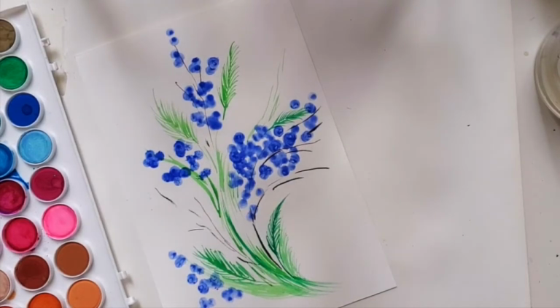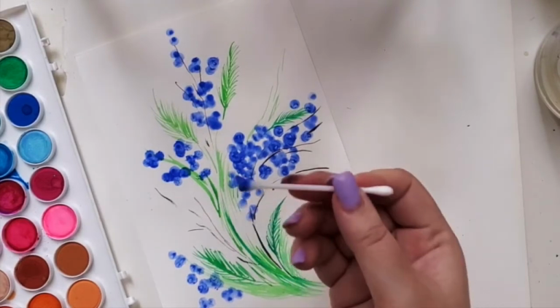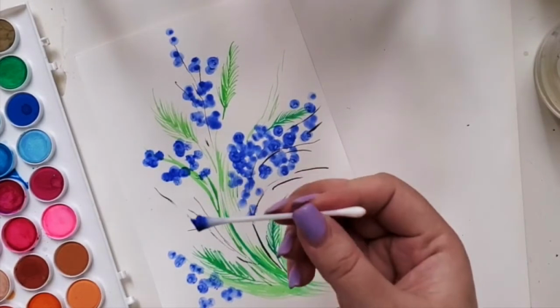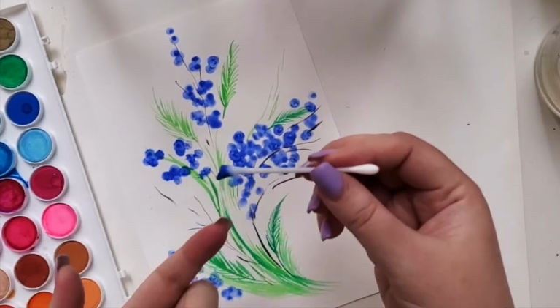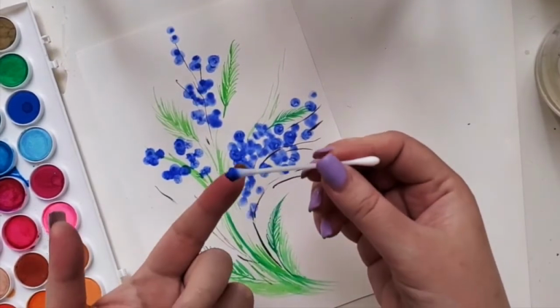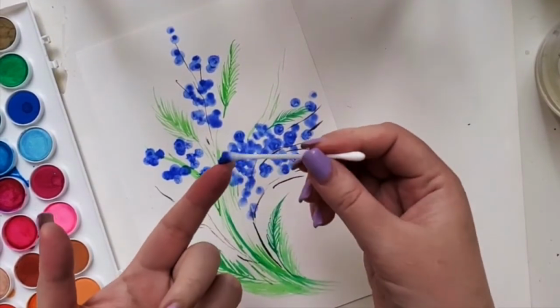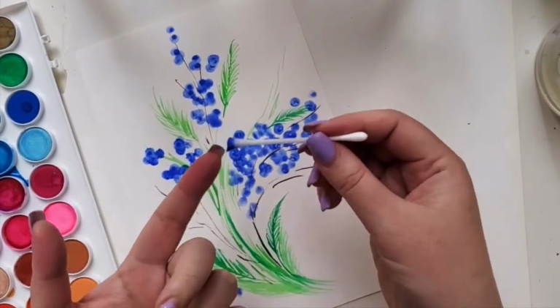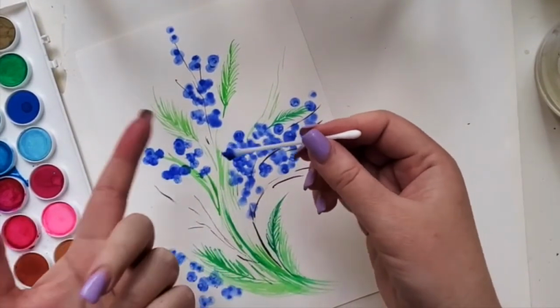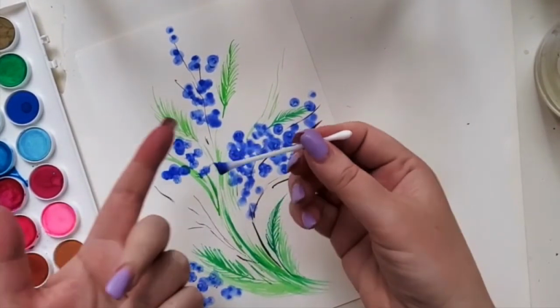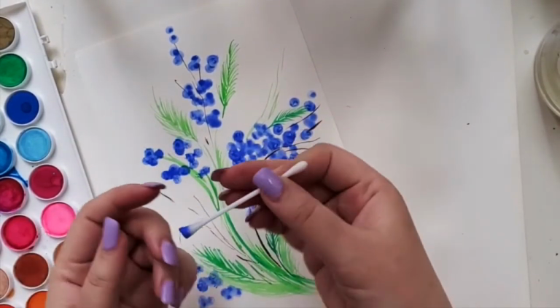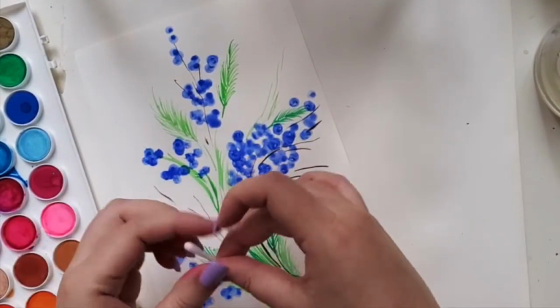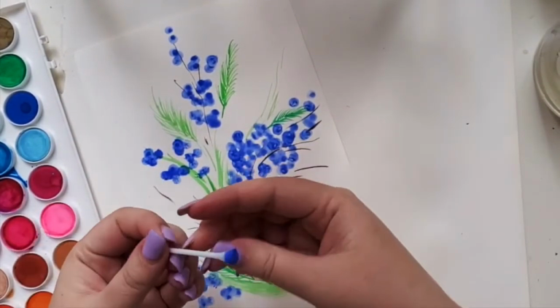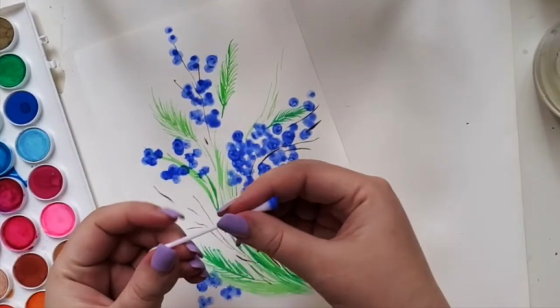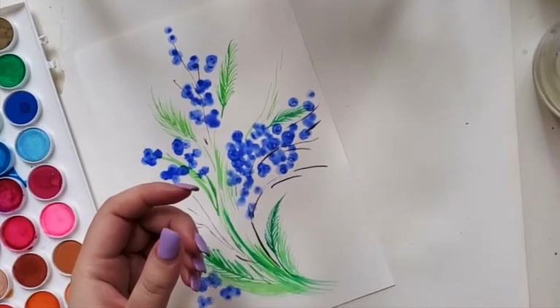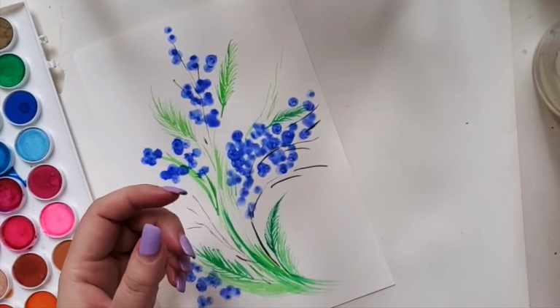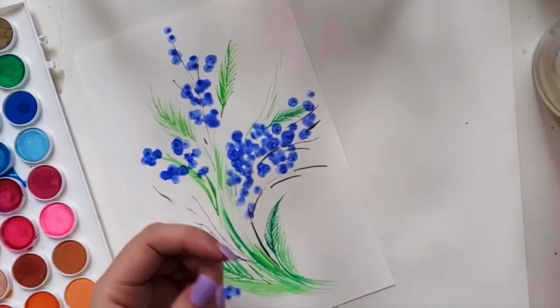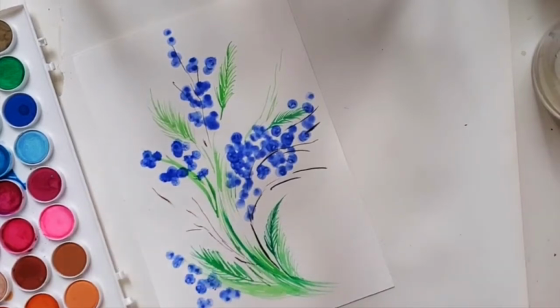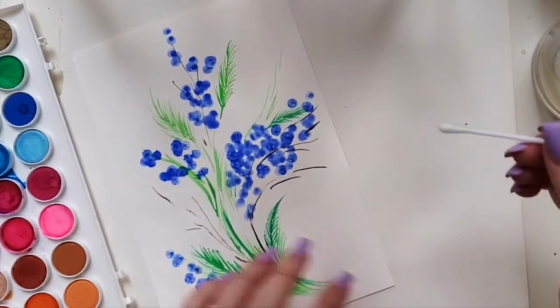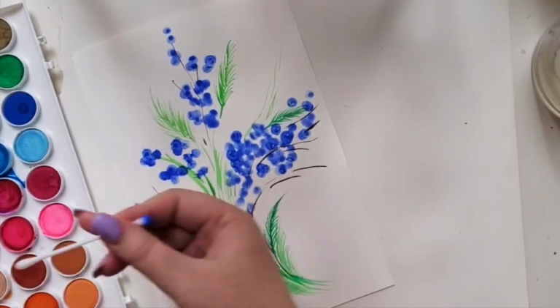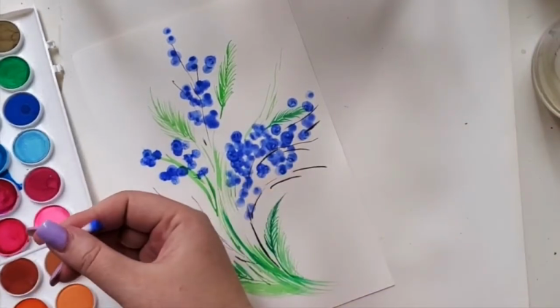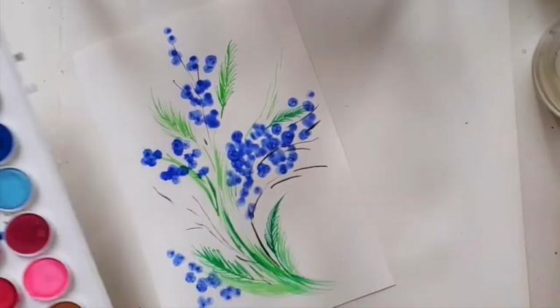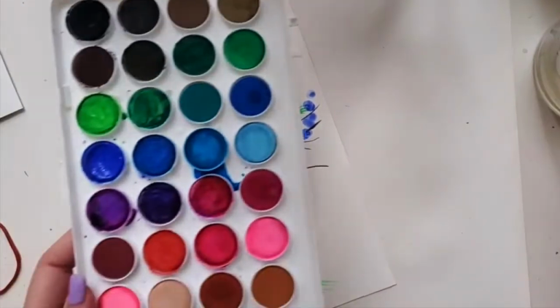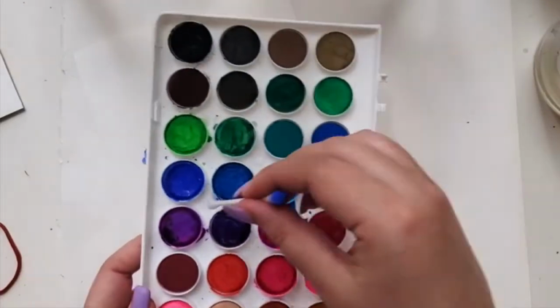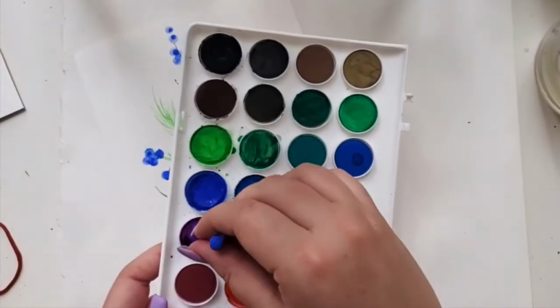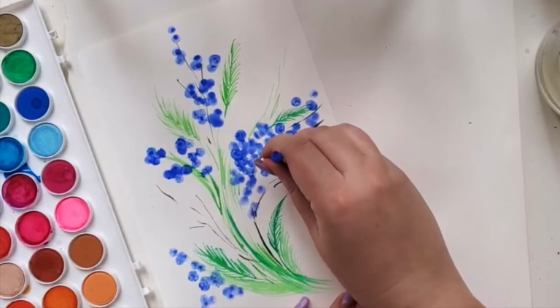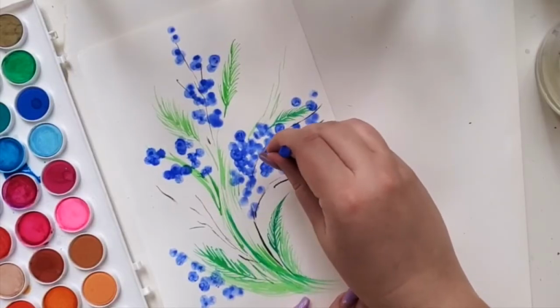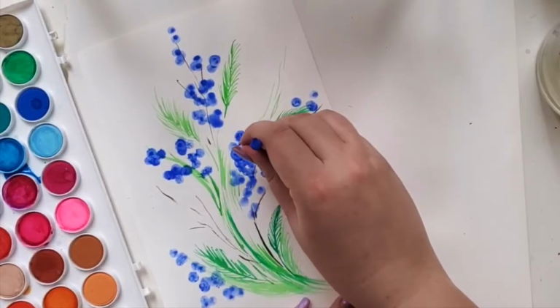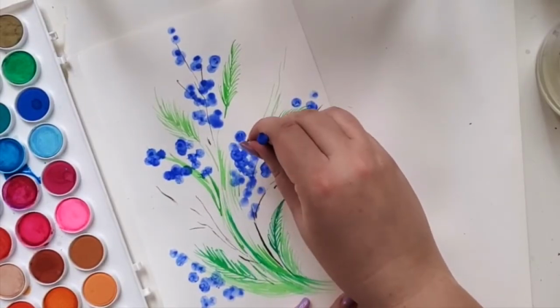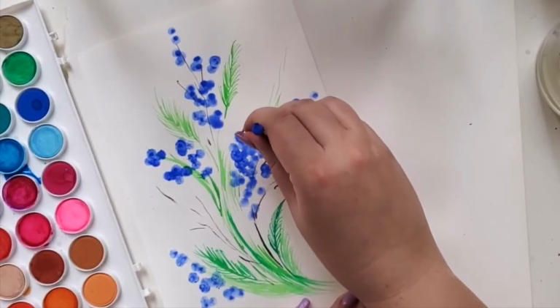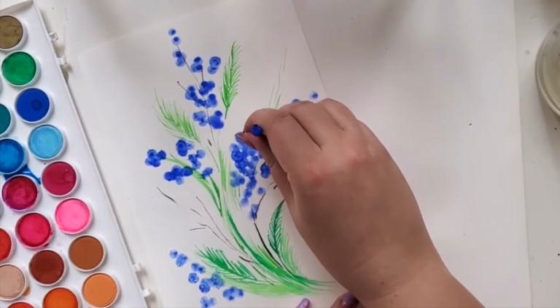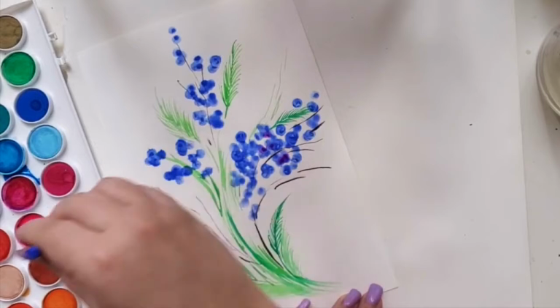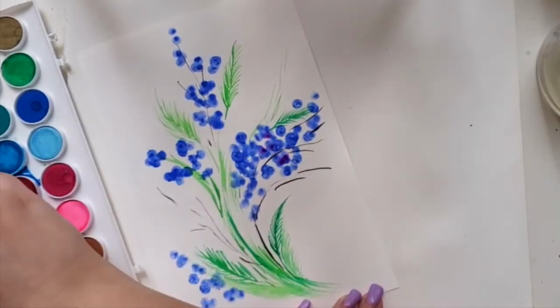After a while the q-tip becomes very fluffy, so that's when I use the other side. I'm going to wet it and use the purple now — just selectively, not everywhere, only in some of the flowers.